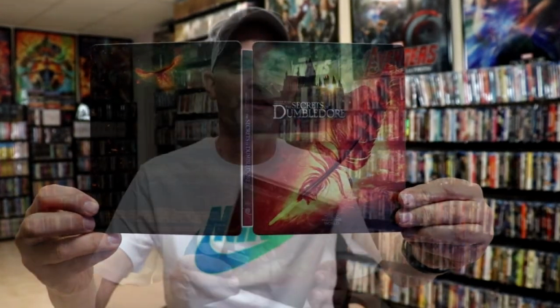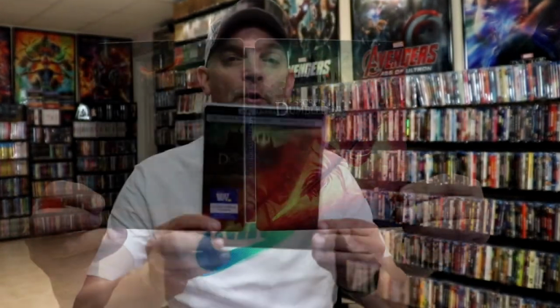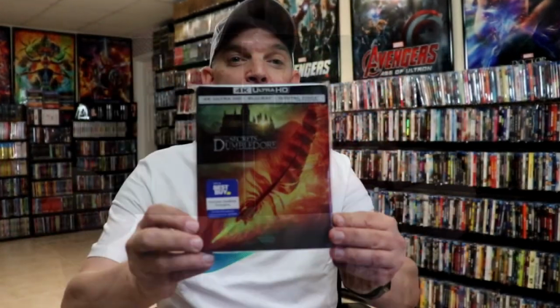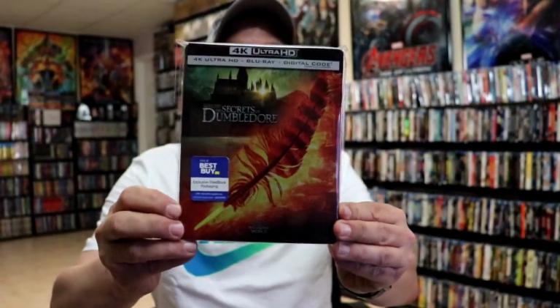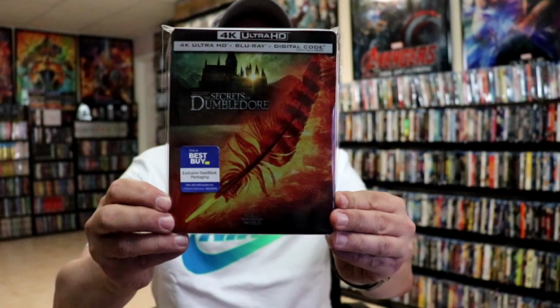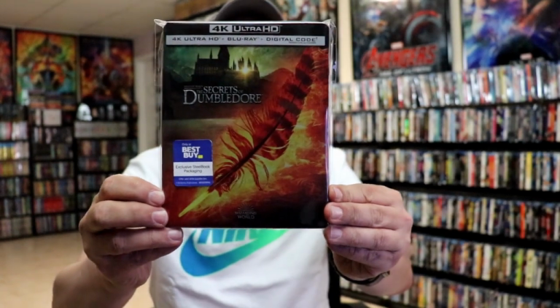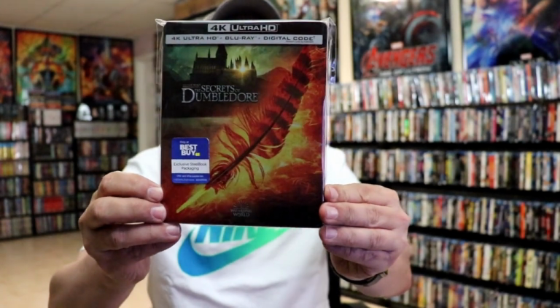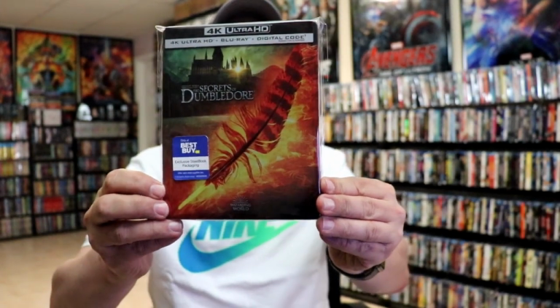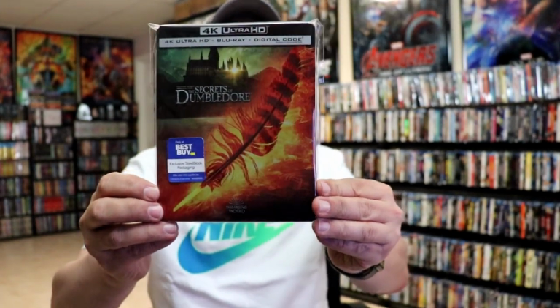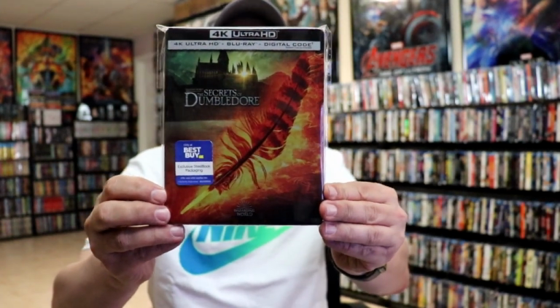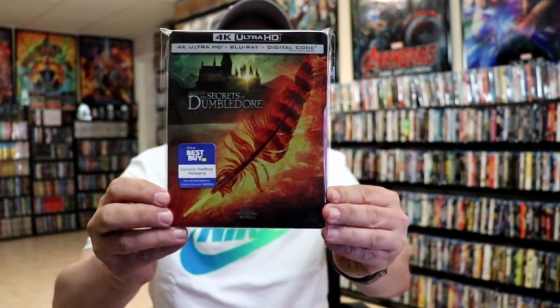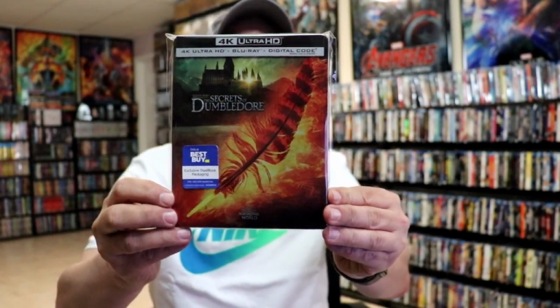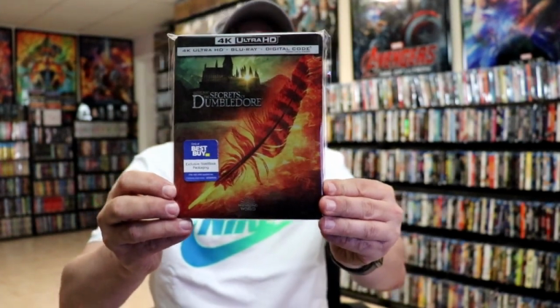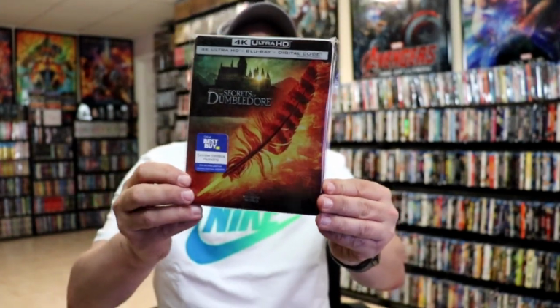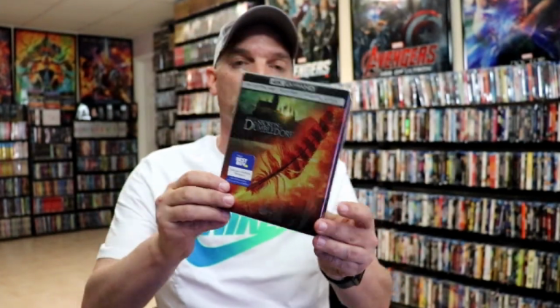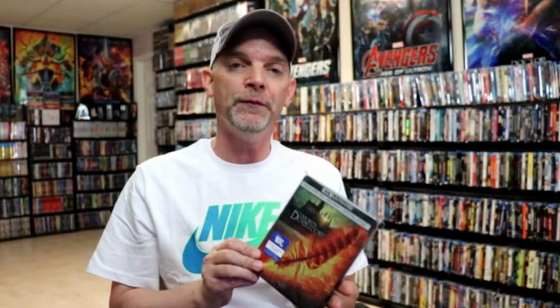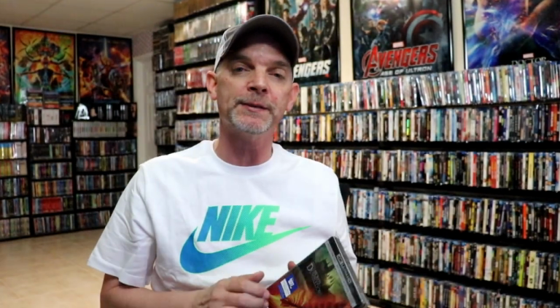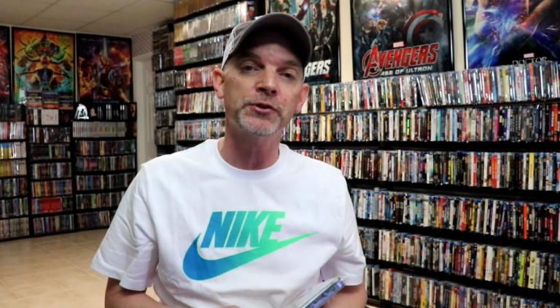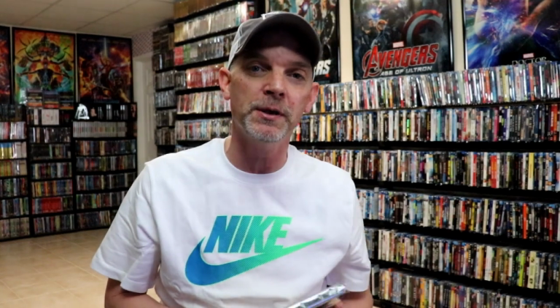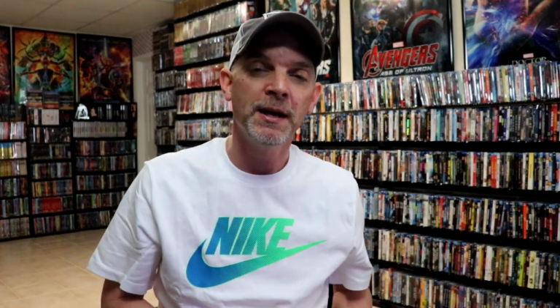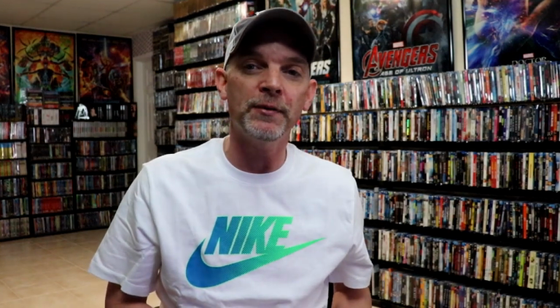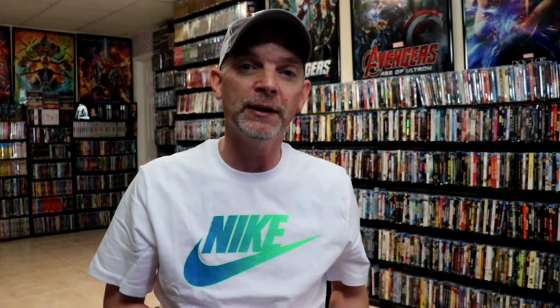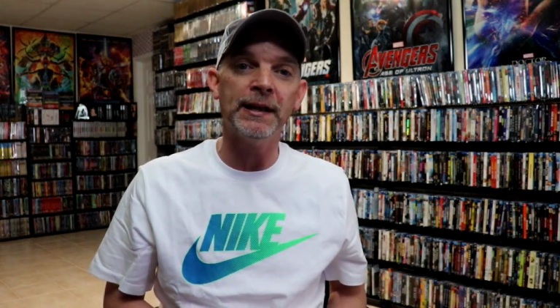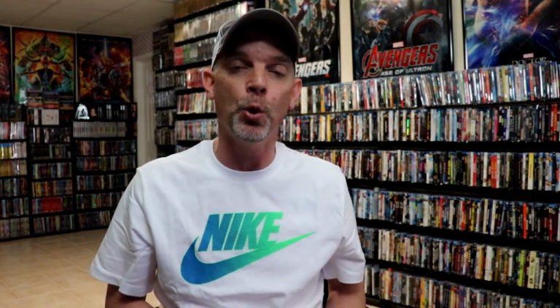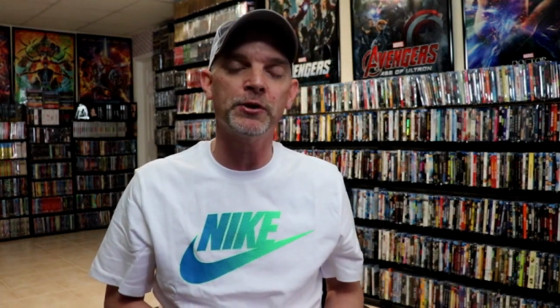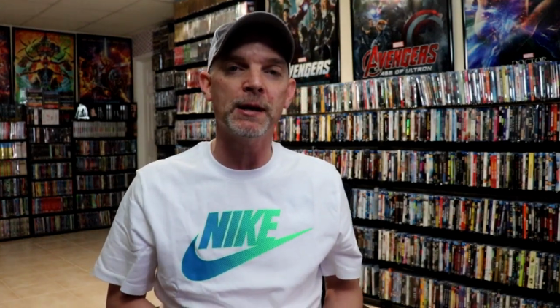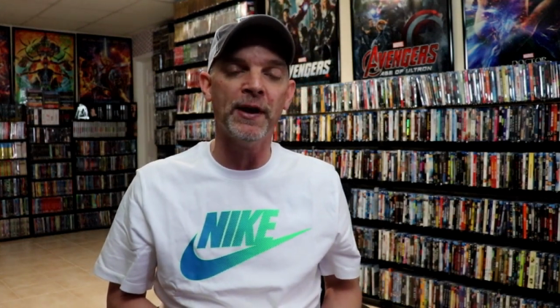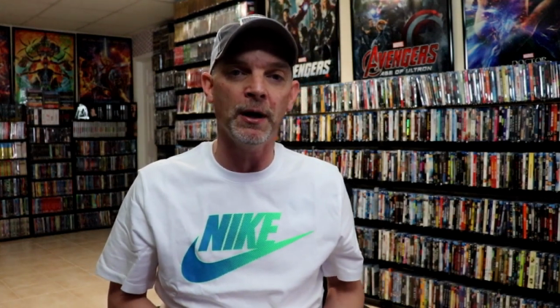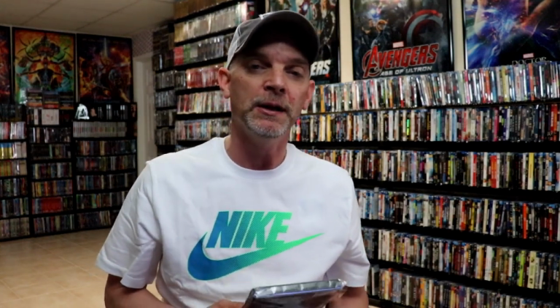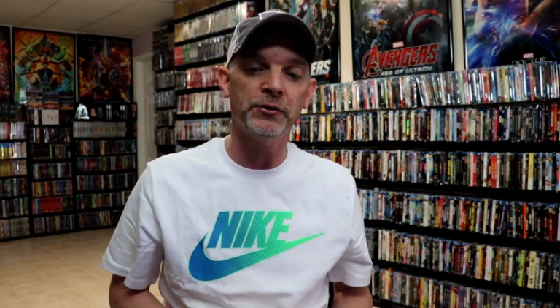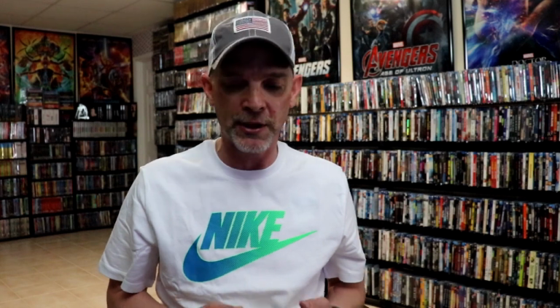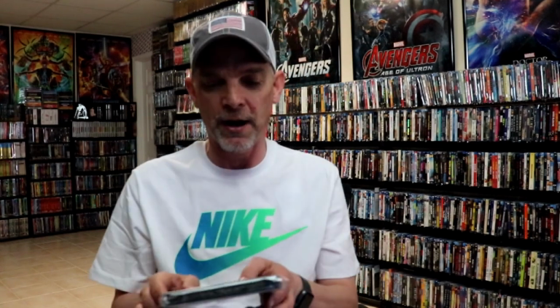I've gone ahead and placed this steelbook inside a protective bag. This bag will help keep the steelbook from getting scuffed up on the shelf against my other steelbooks. I do have an affiliate link down below where I purchased these bags off of Amazon if you're interested in checking that out.